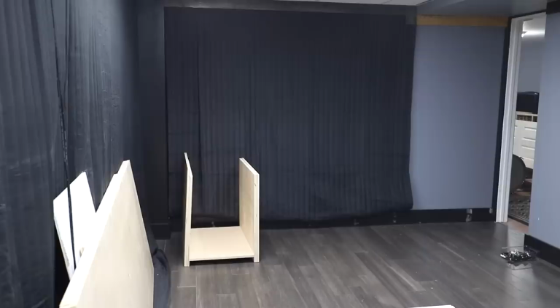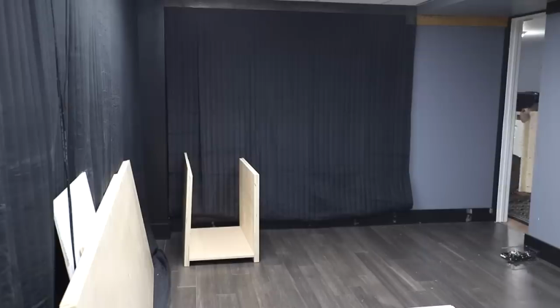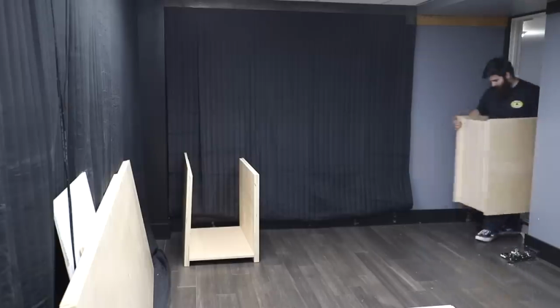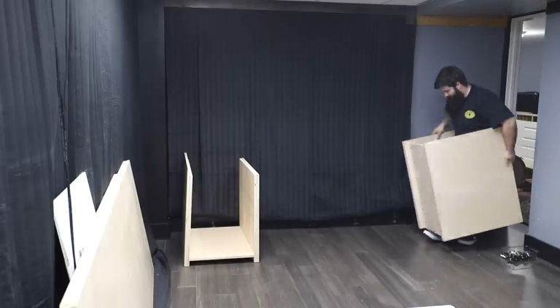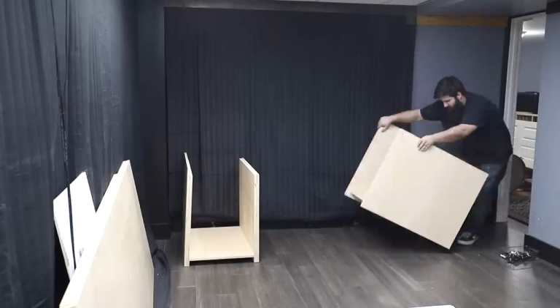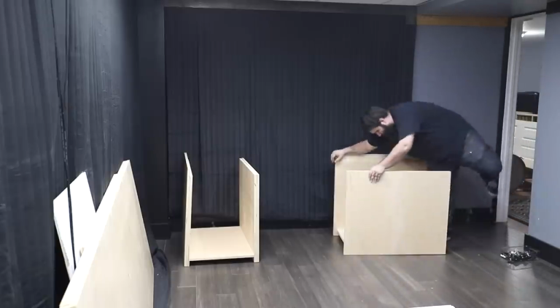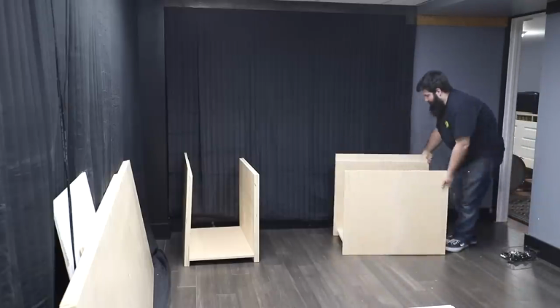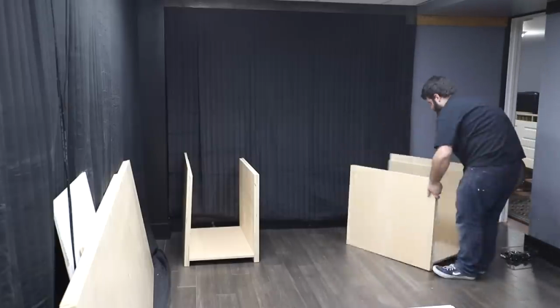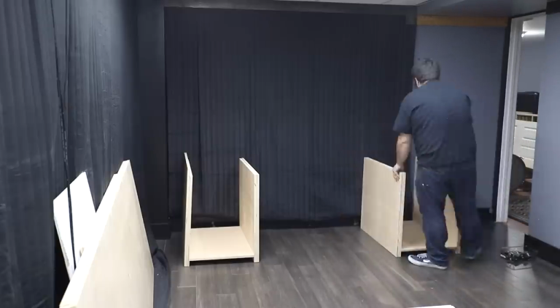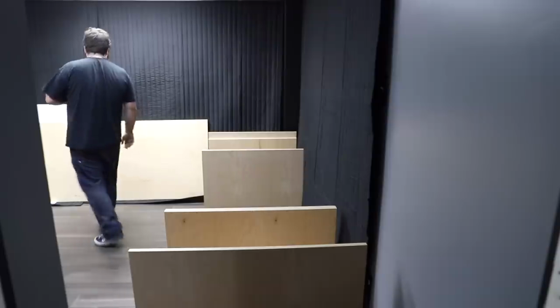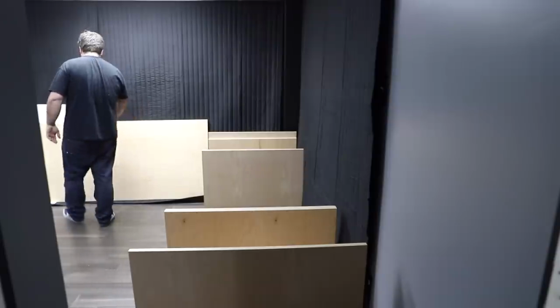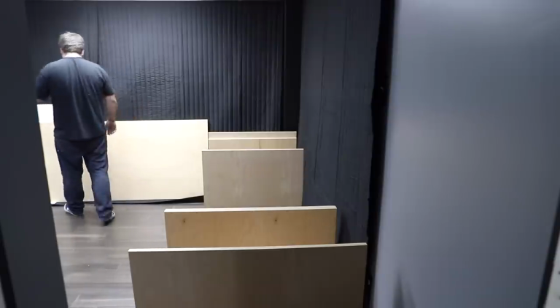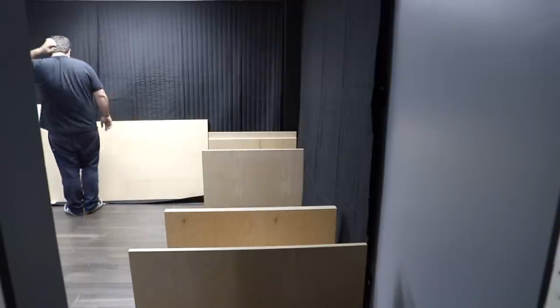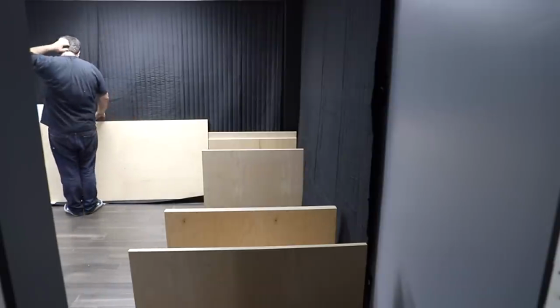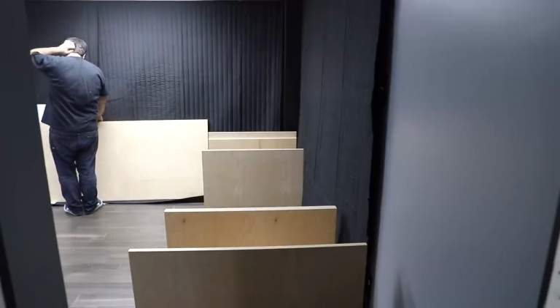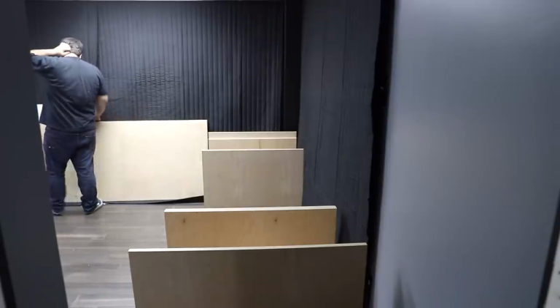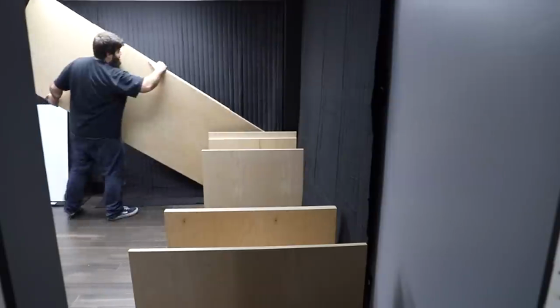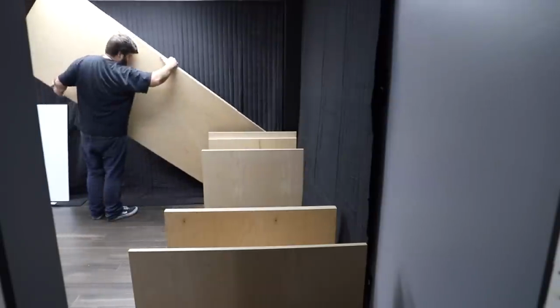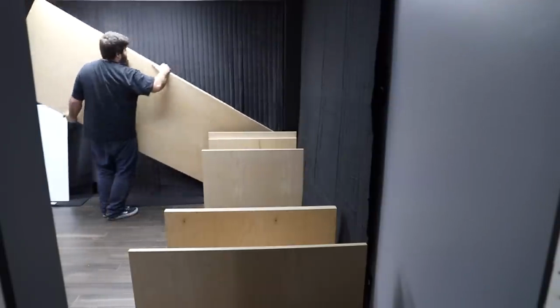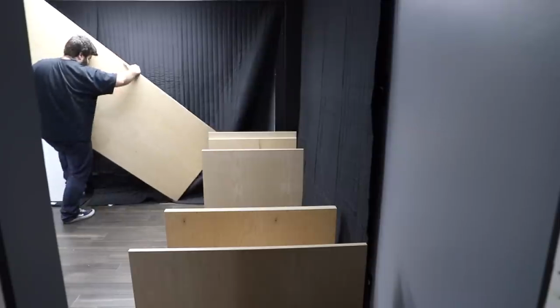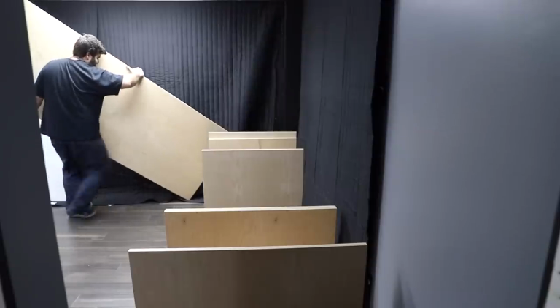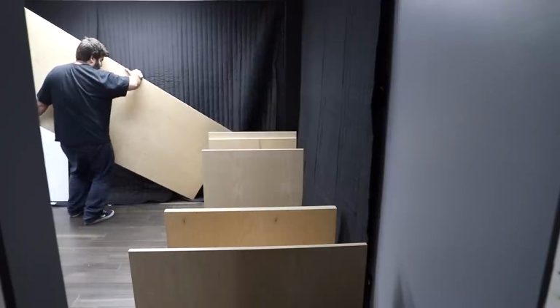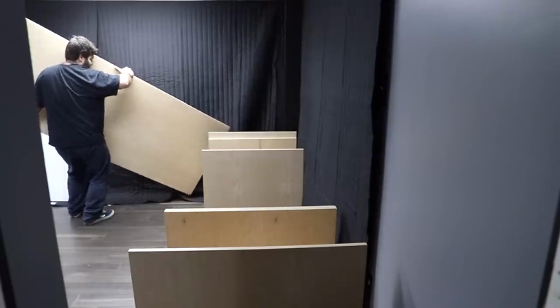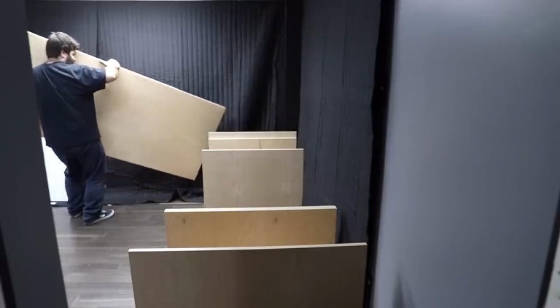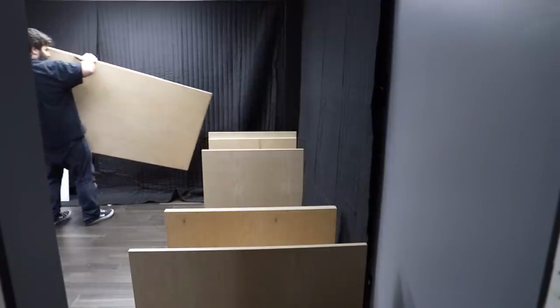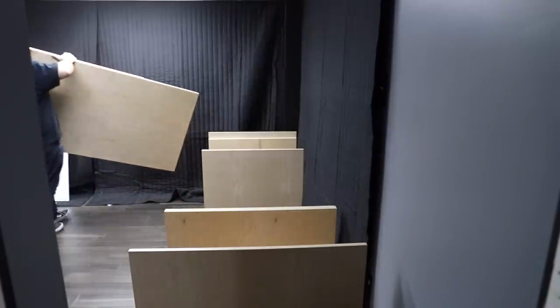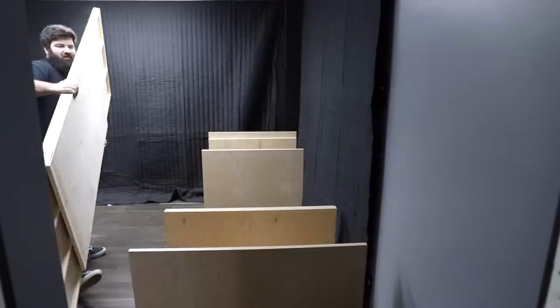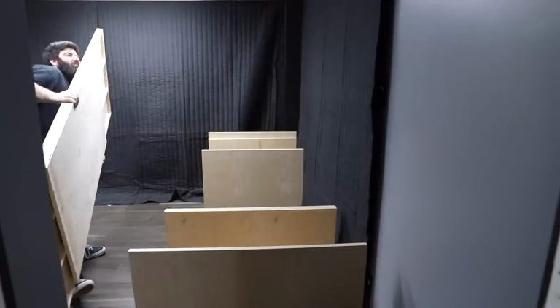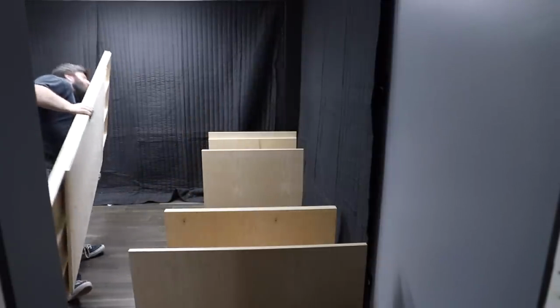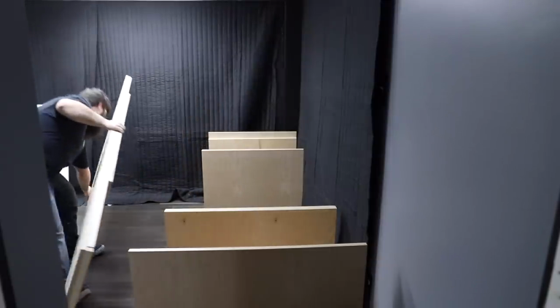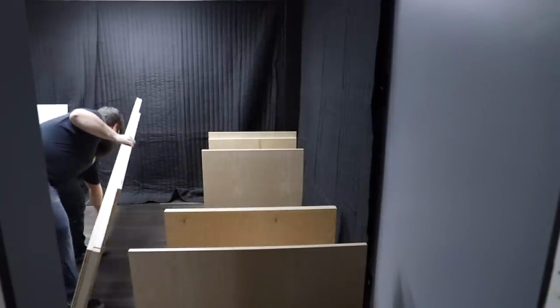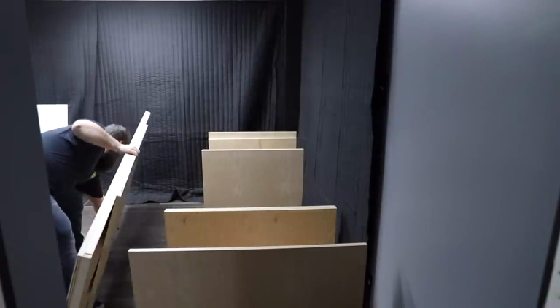It's finally time — this is a monumental occasion for this channel. This desk isn't going to turn into a 'when are you going to paint that, Tom' meme, so it's finally coming into the studio.